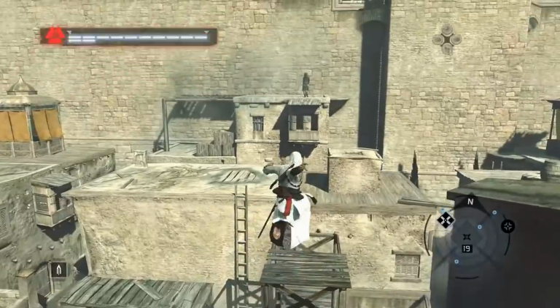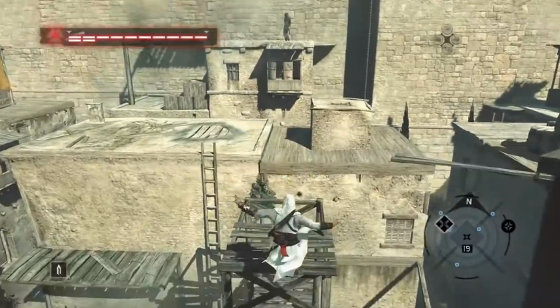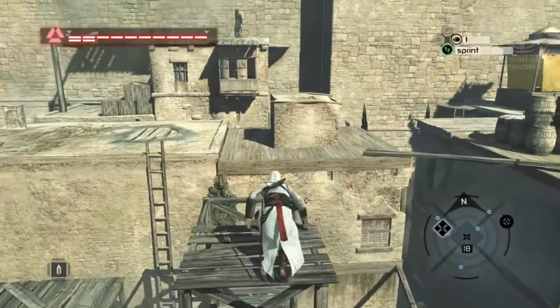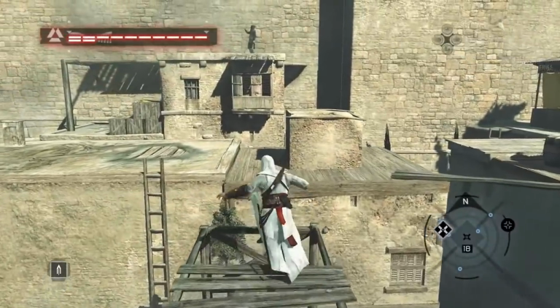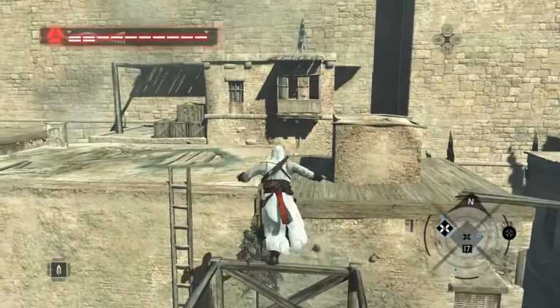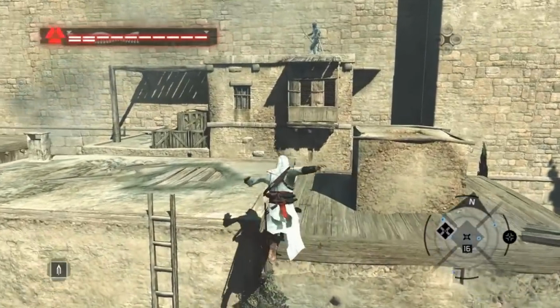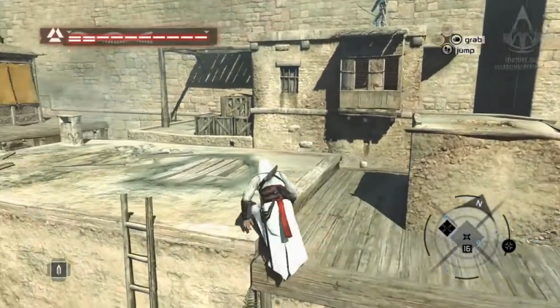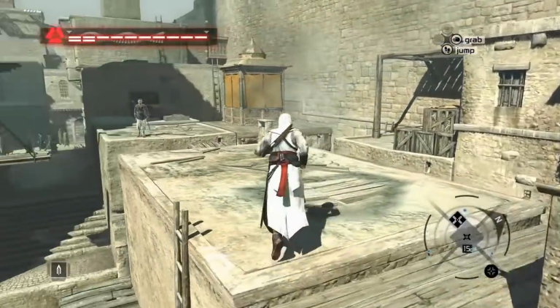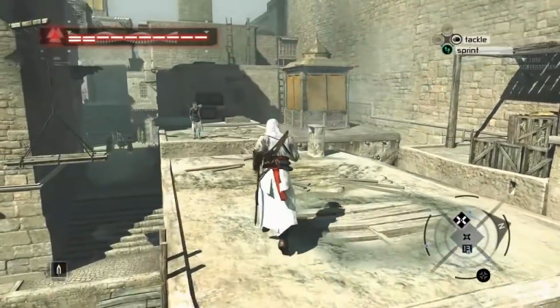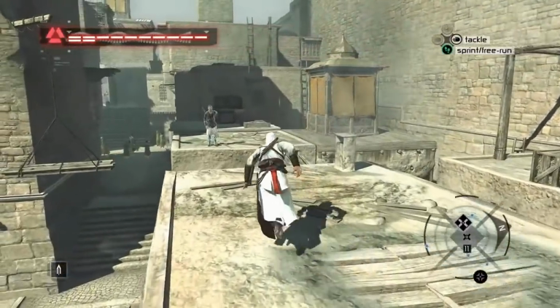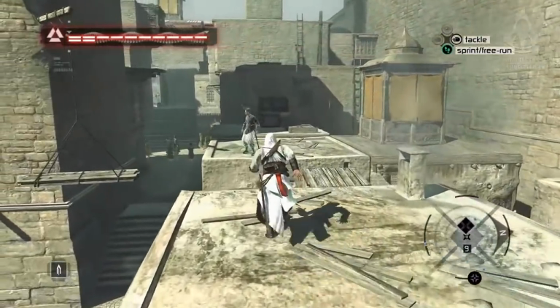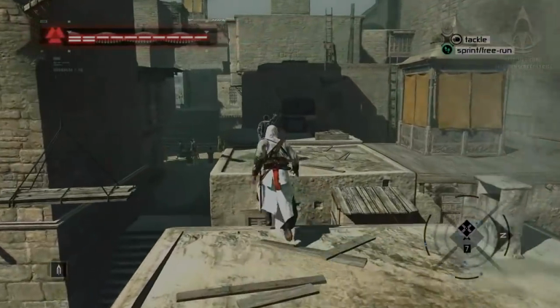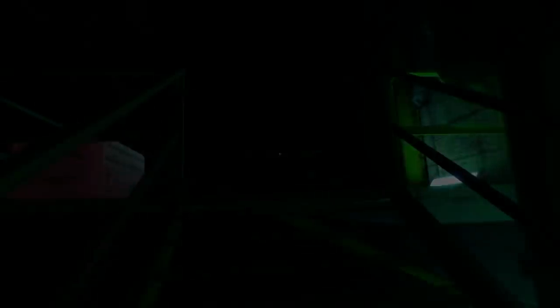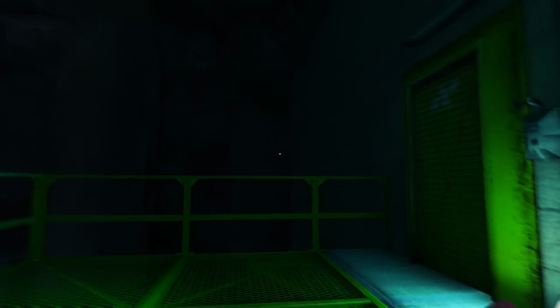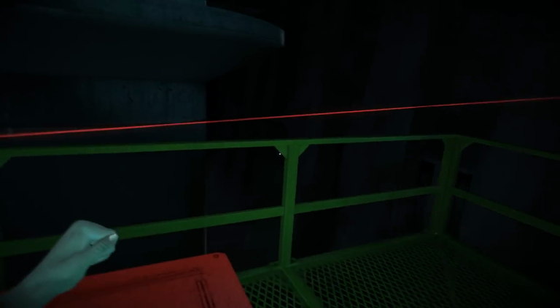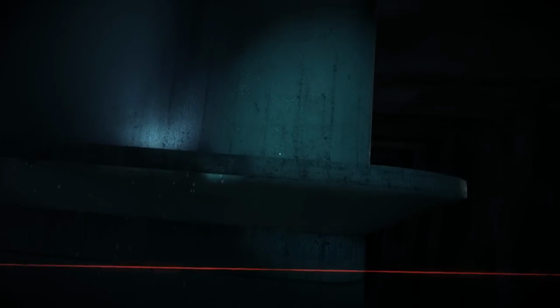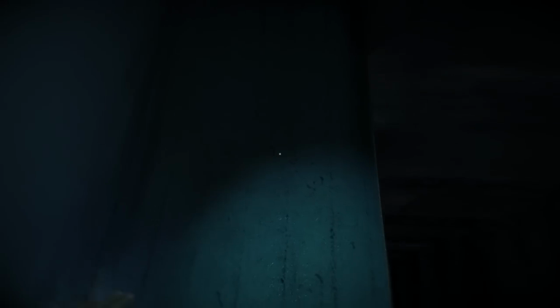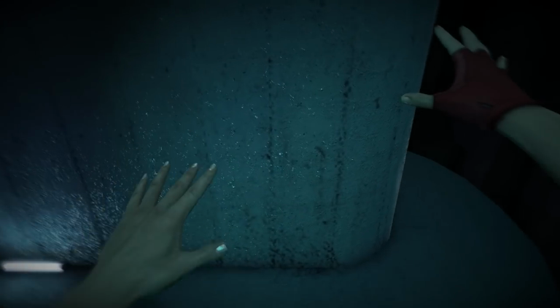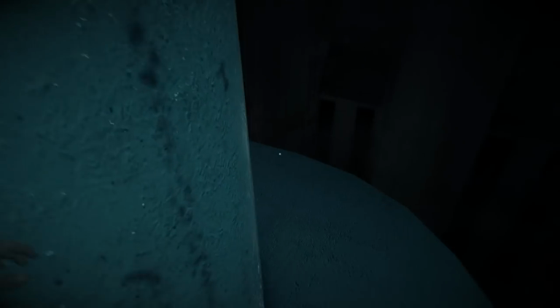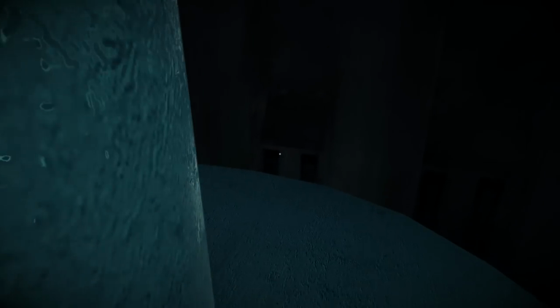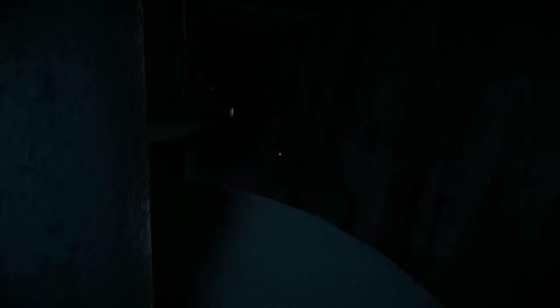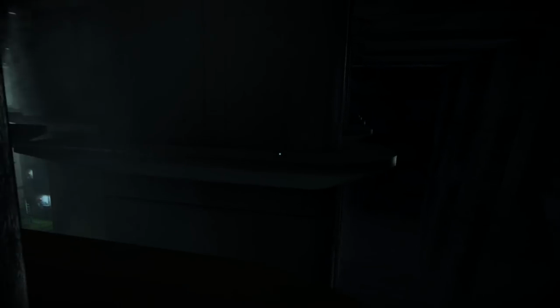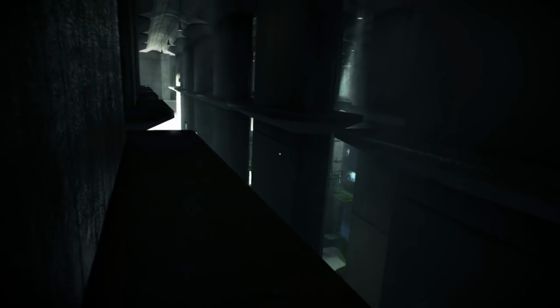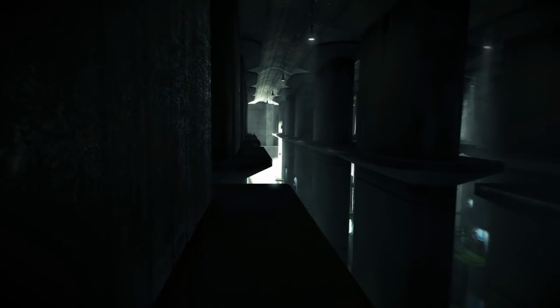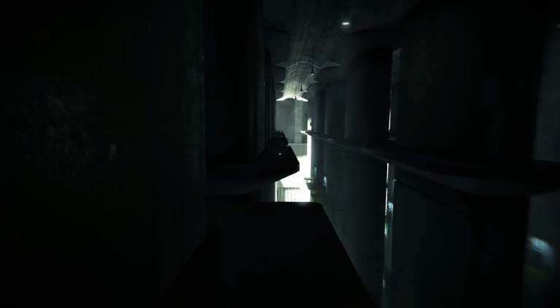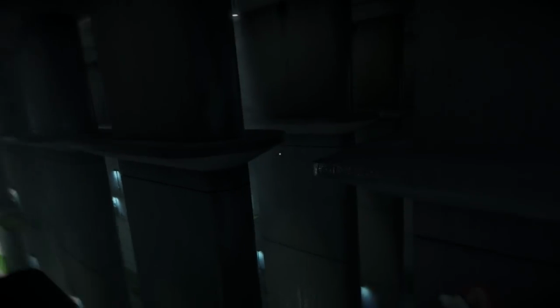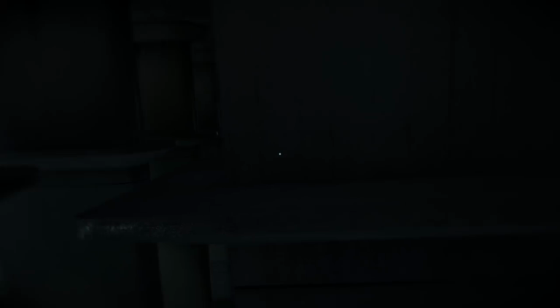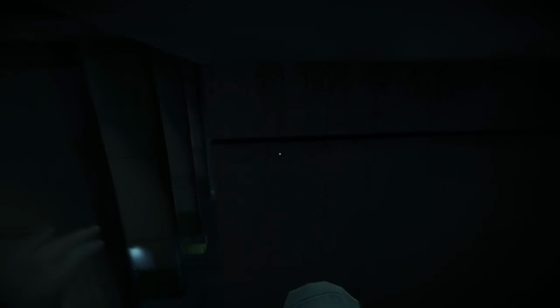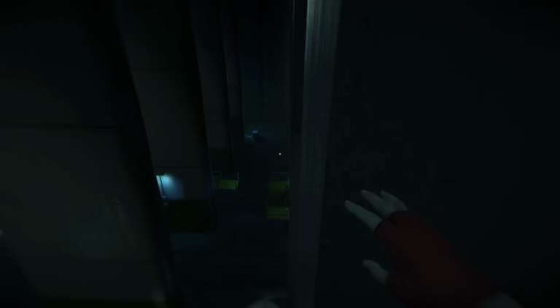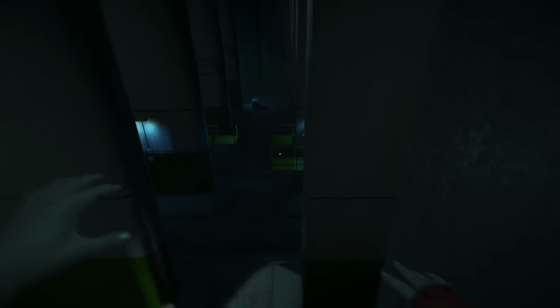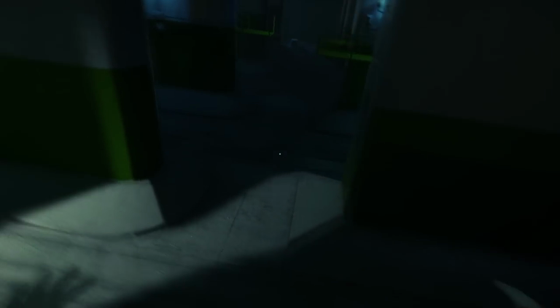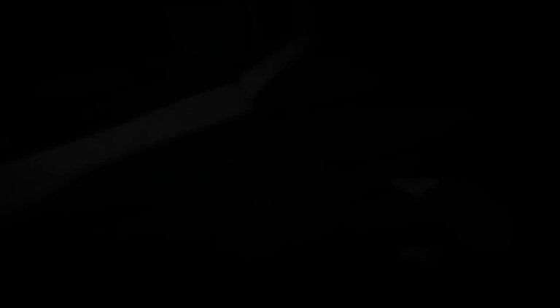In Assassin's Creed you would simply hit a button to perform an action, and boom, it would happen with little to no risk. Mirror's Edge multiplied the amount of moves you can do and also added an element of precision — because one small misstep, and yeah, you're dead.